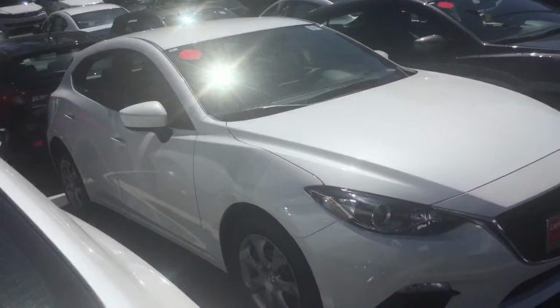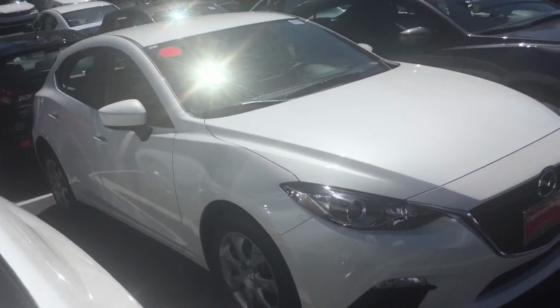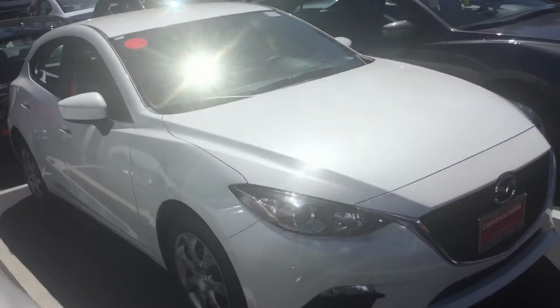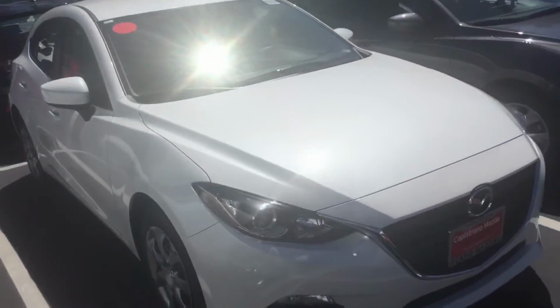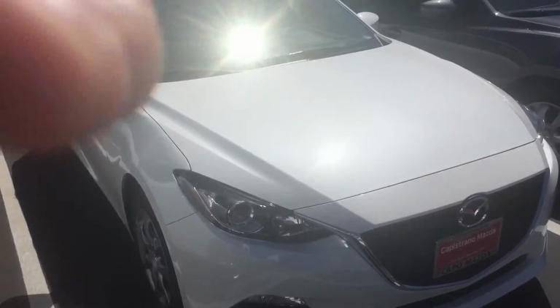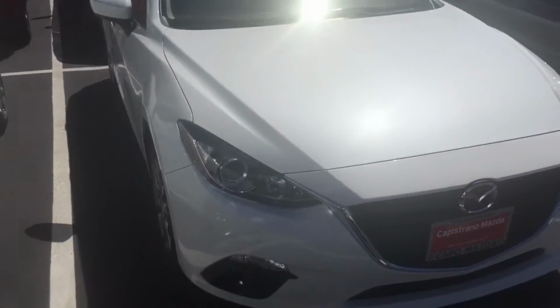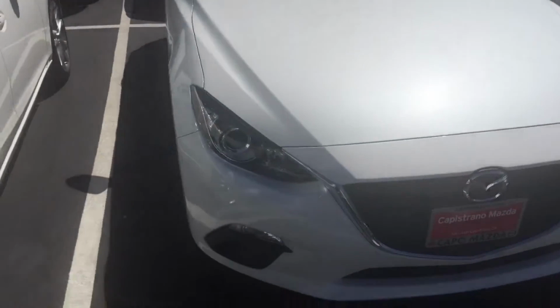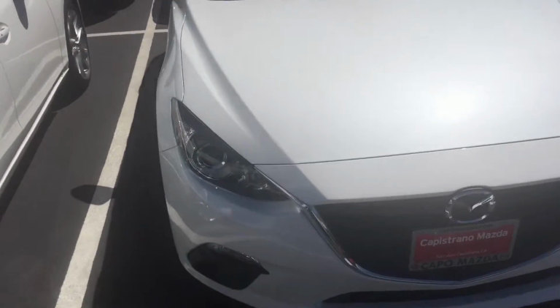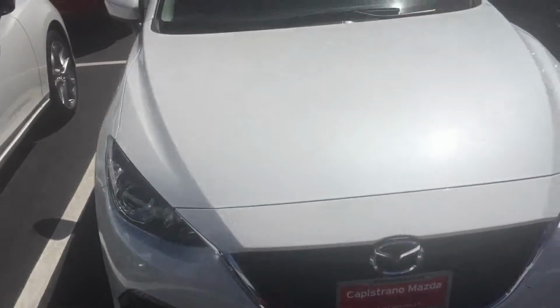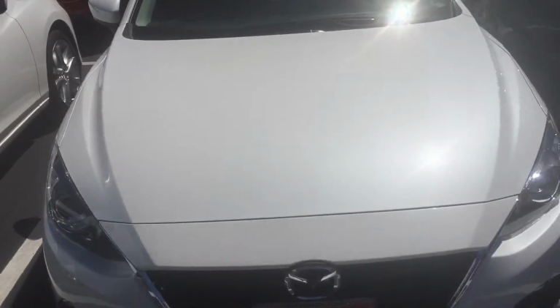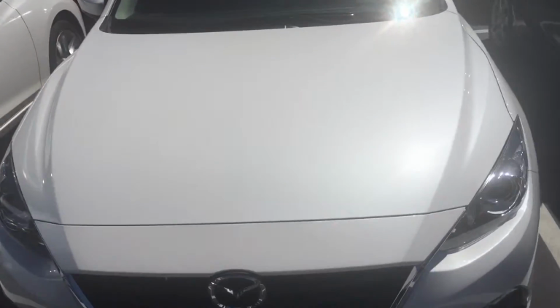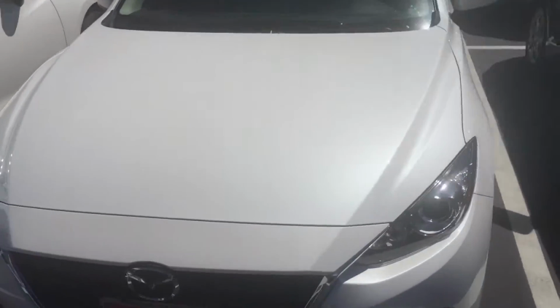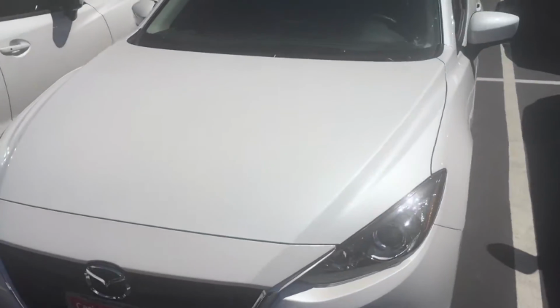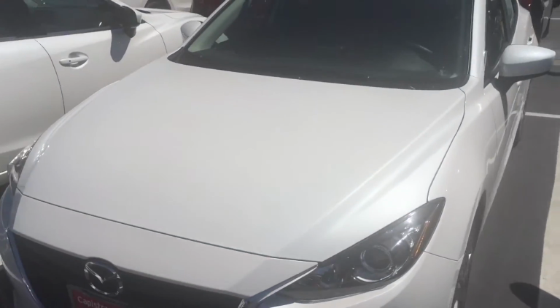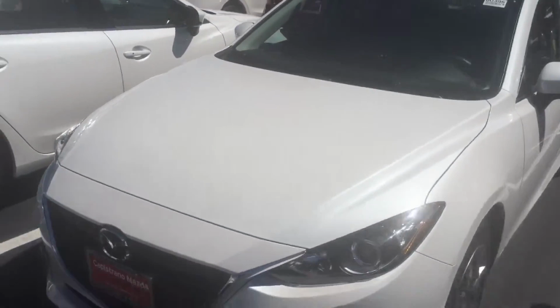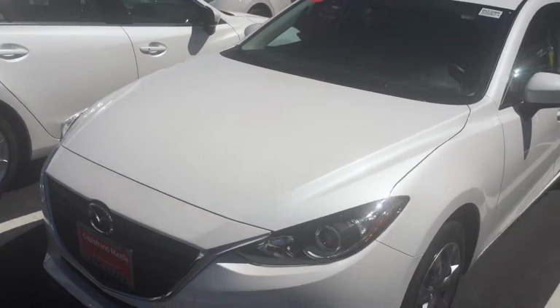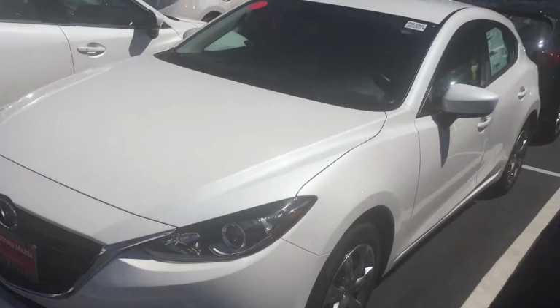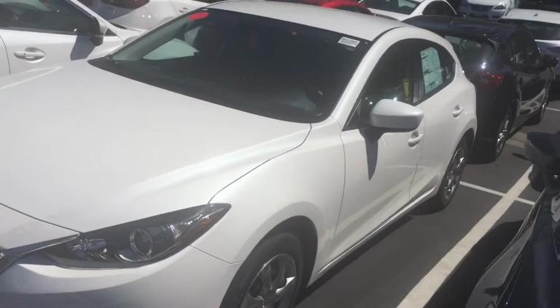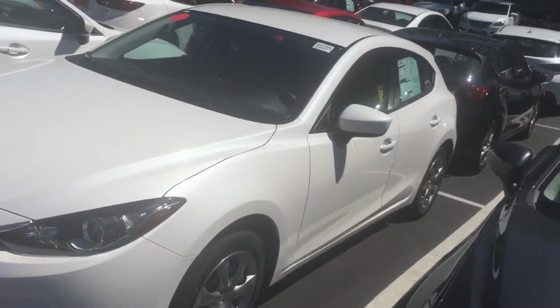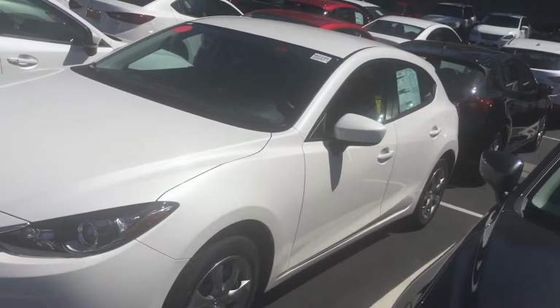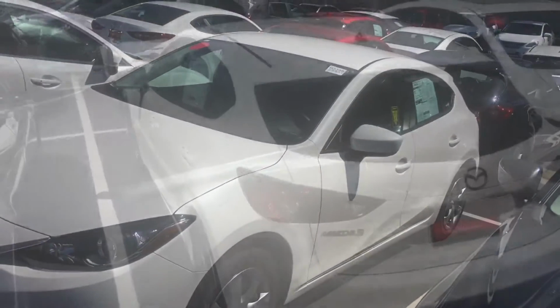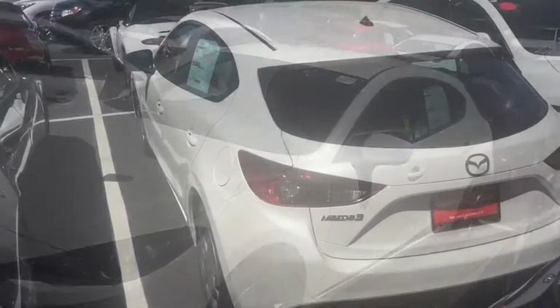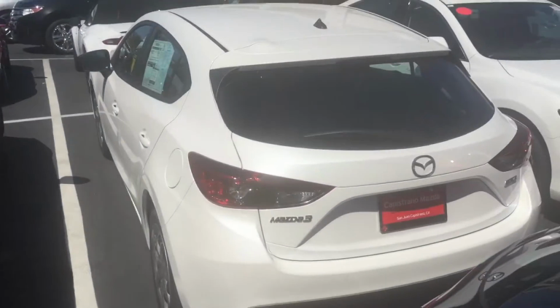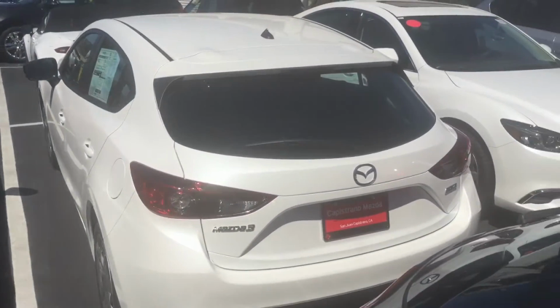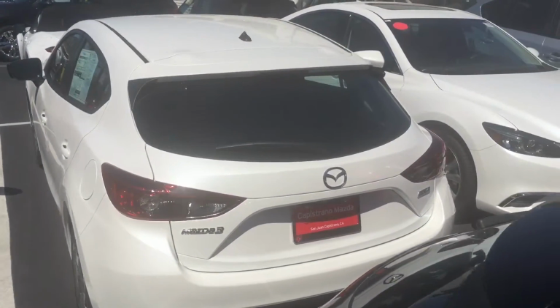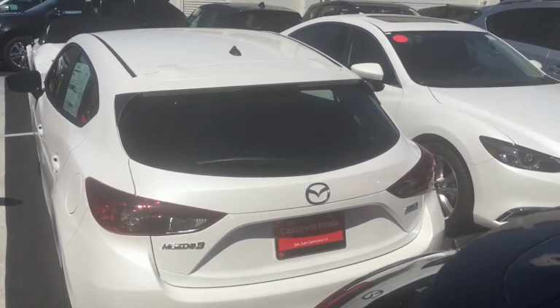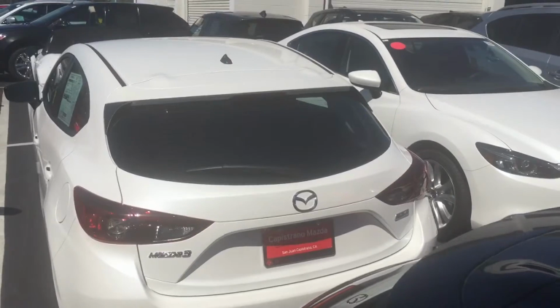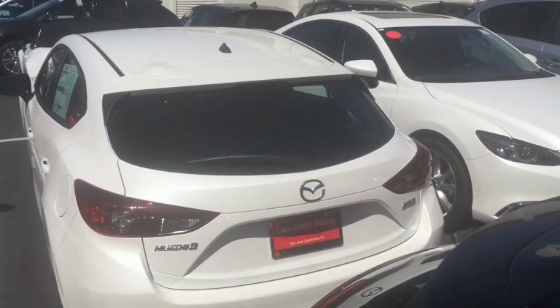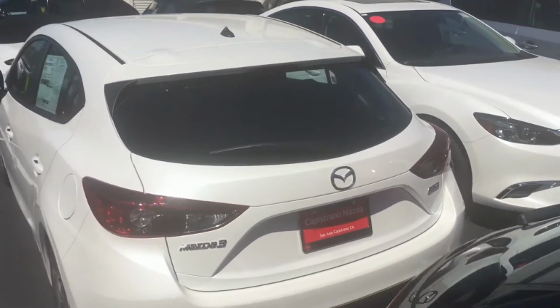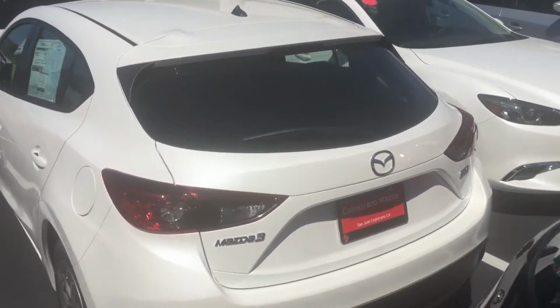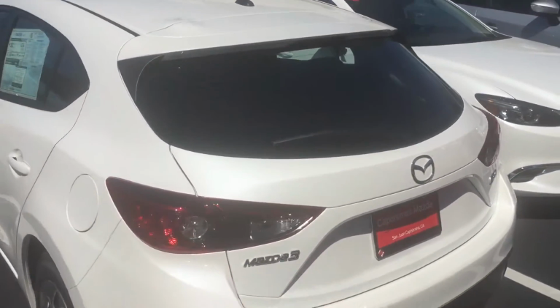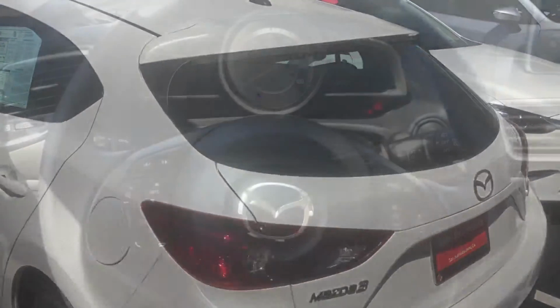This is the exterior of our Mazda 3 Hatchback. This is the back of the Mazda 3 Hatchback, and I'll show you a little bit about the inside as well.